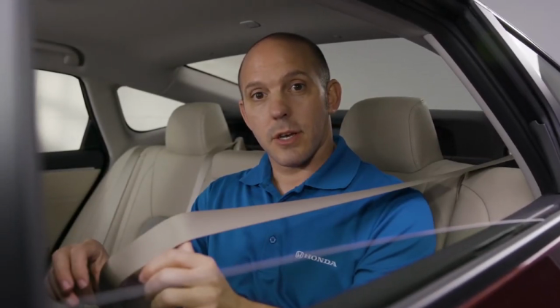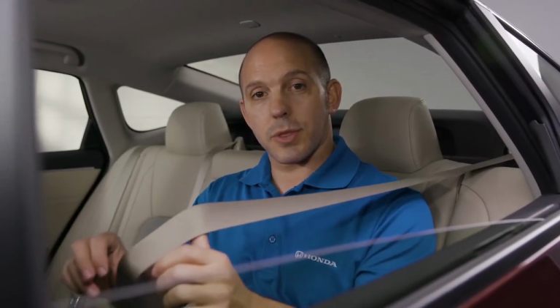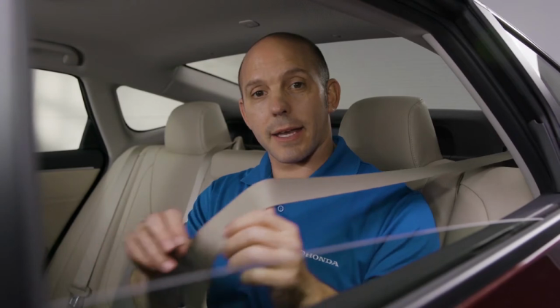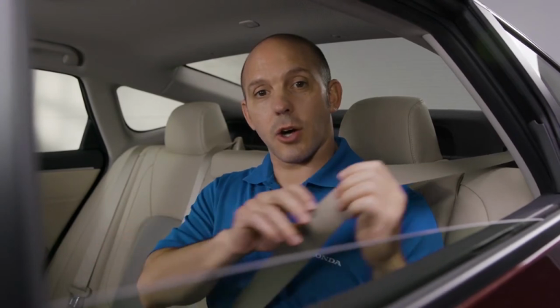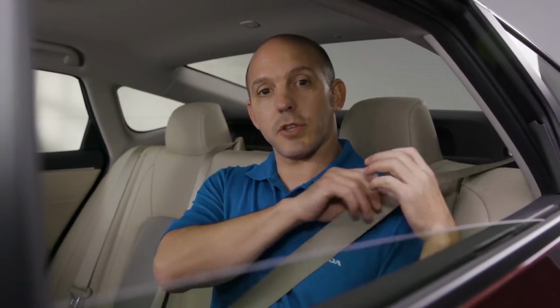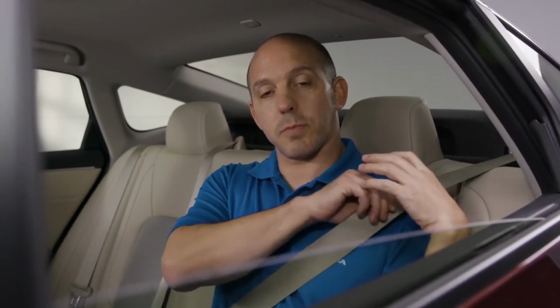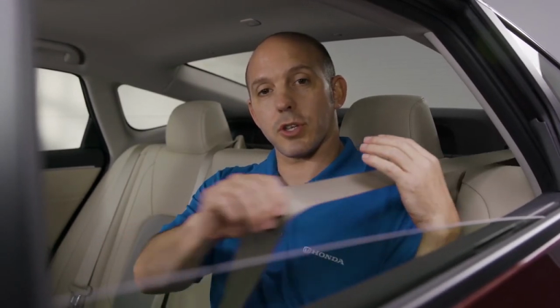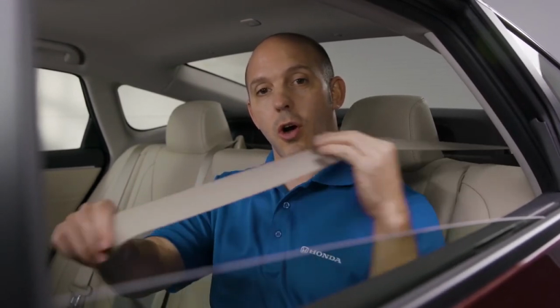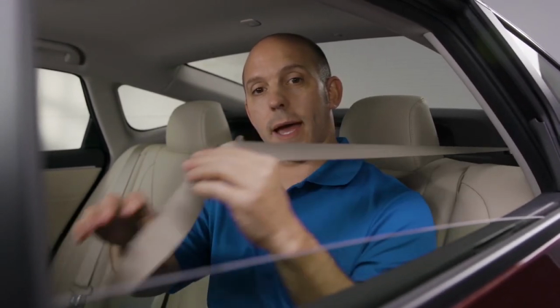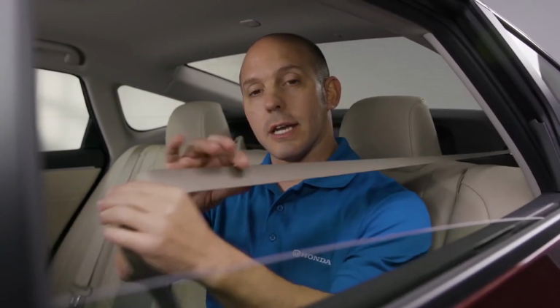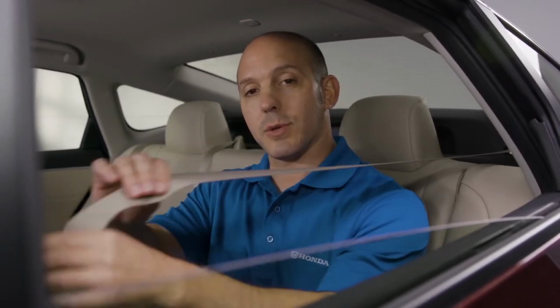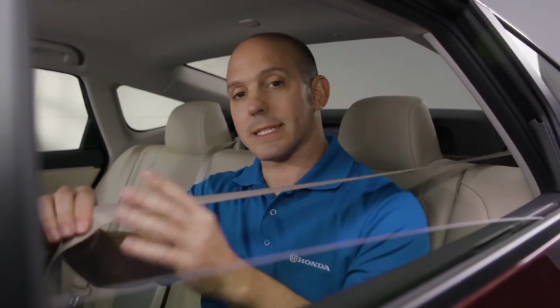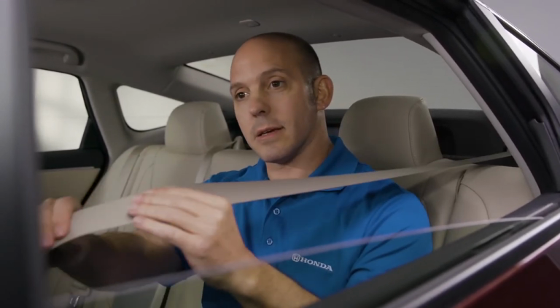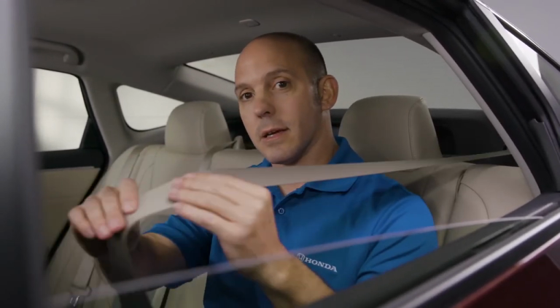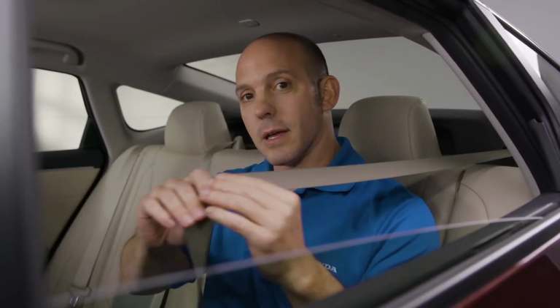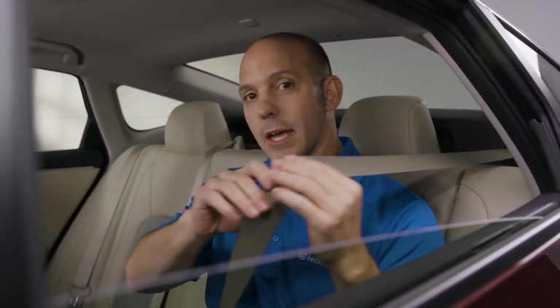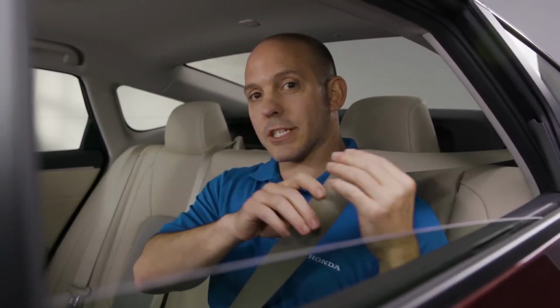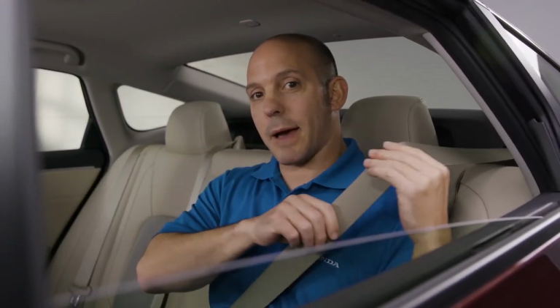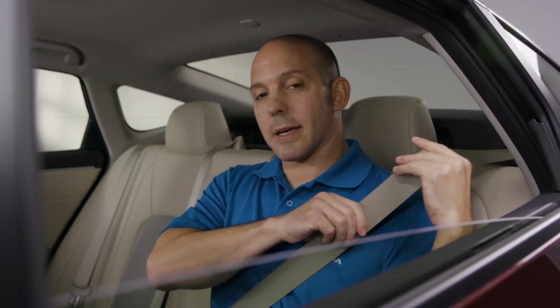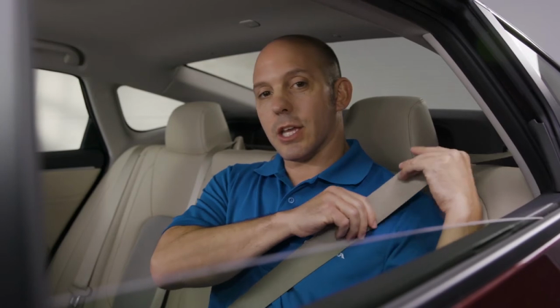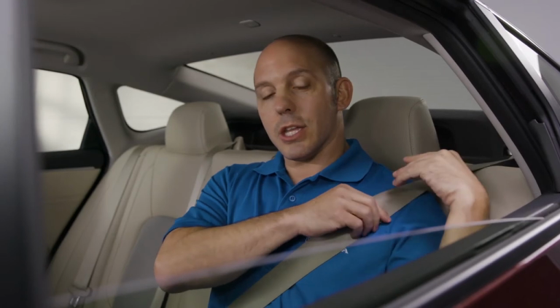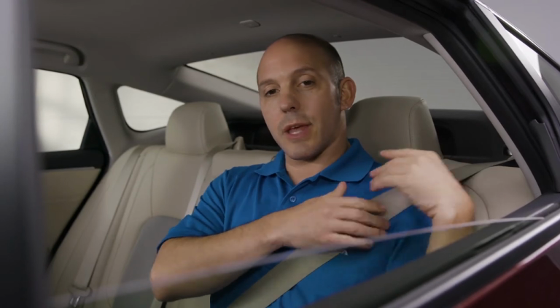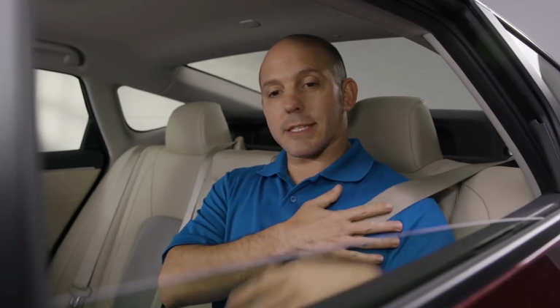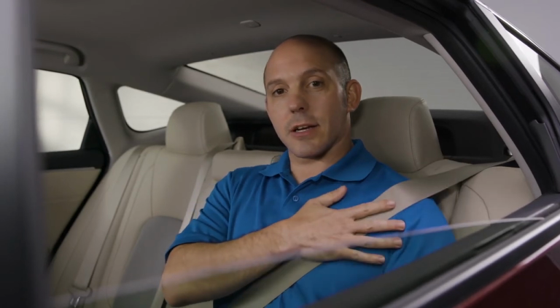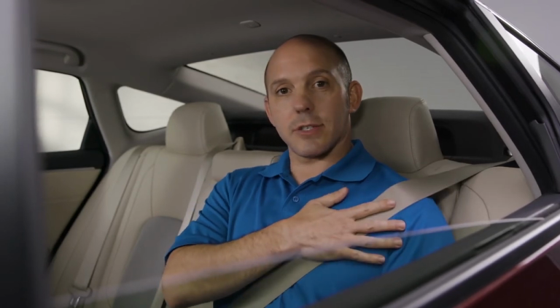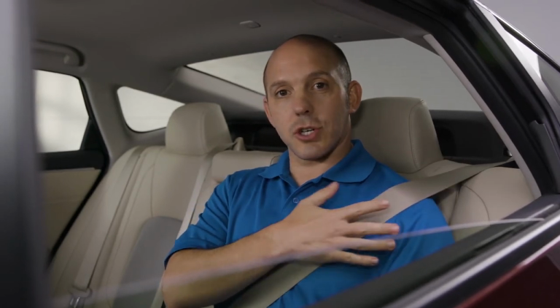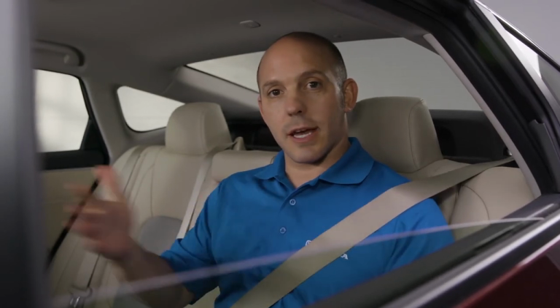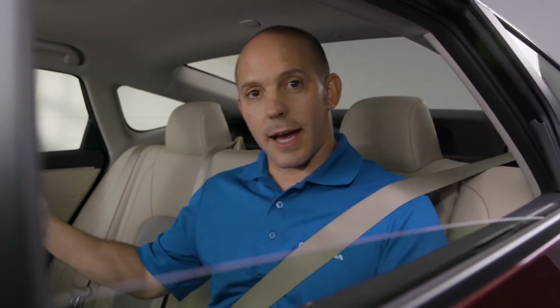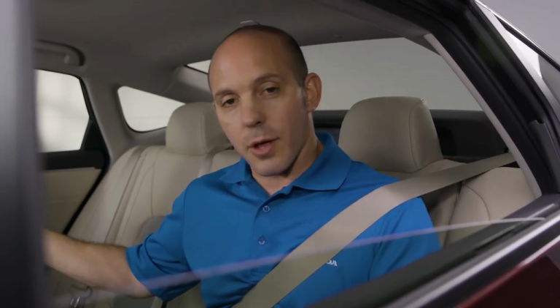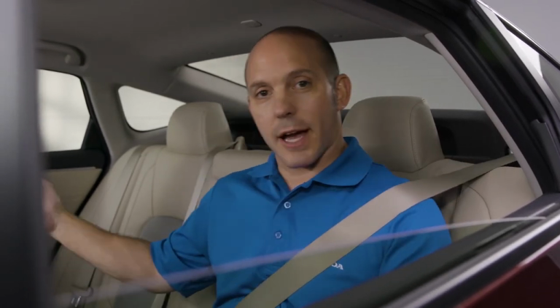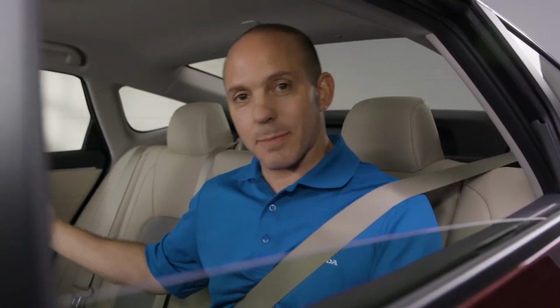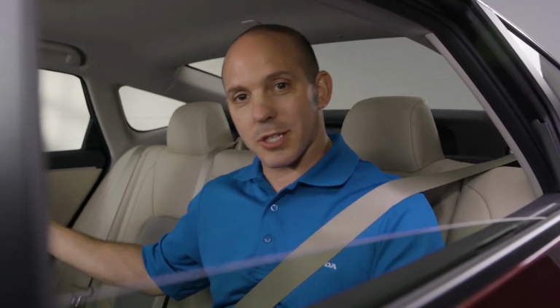With the Honda, all you have to do is pull this all the way out and, if you listen, it ratchets back. You lay that snug against your children, and now they're locked into position.